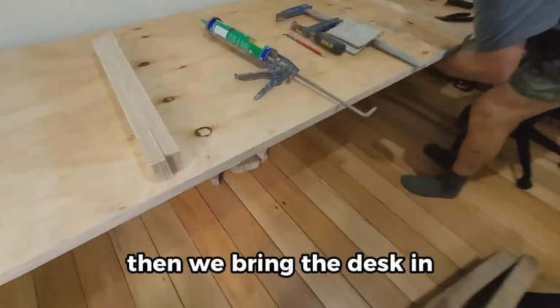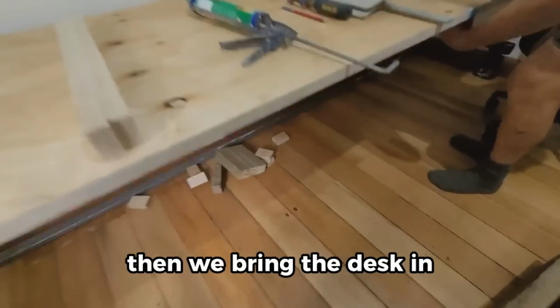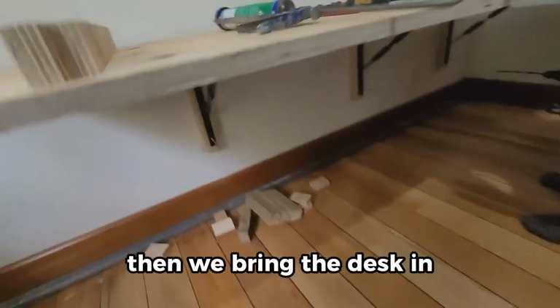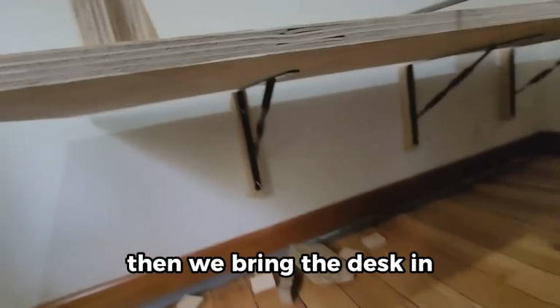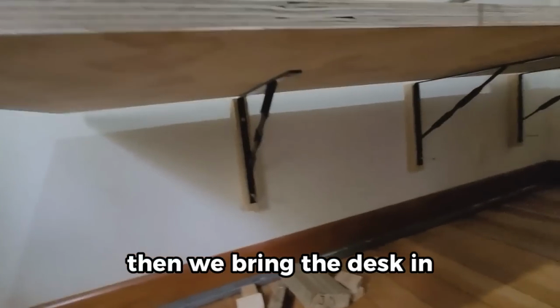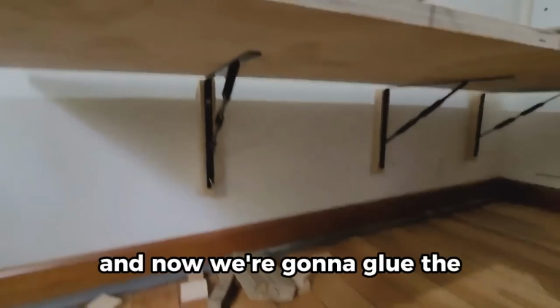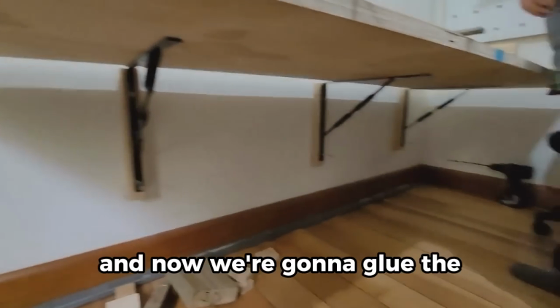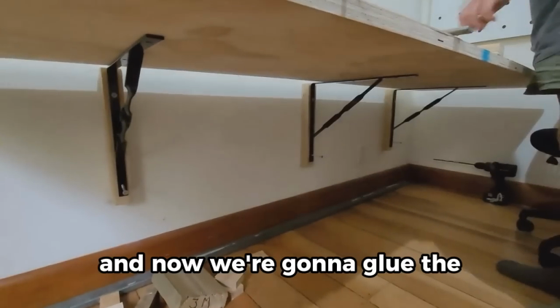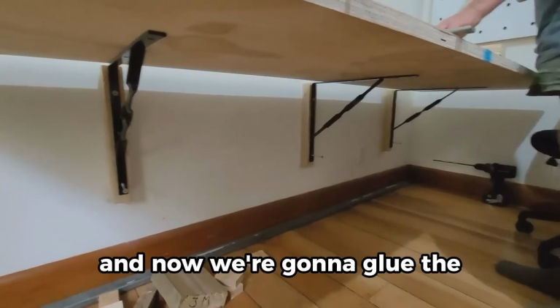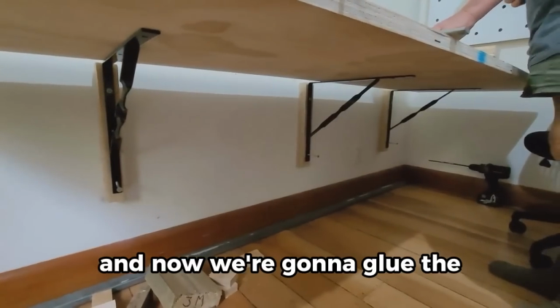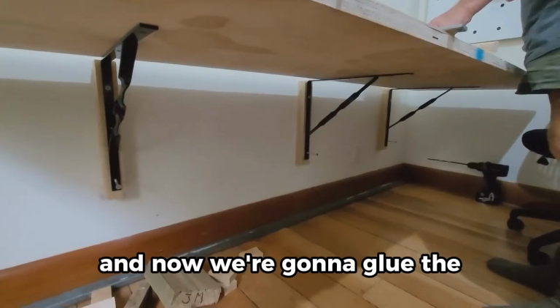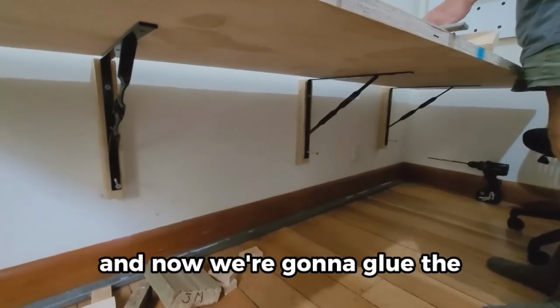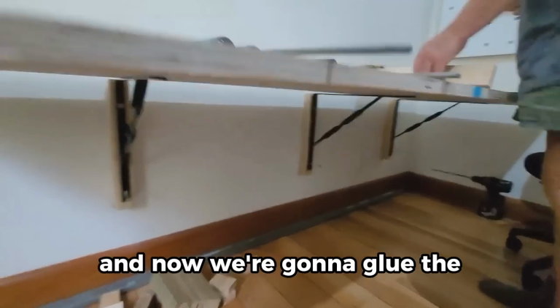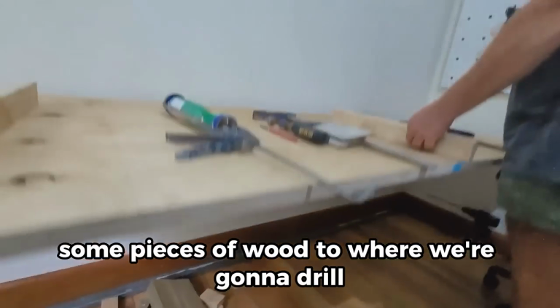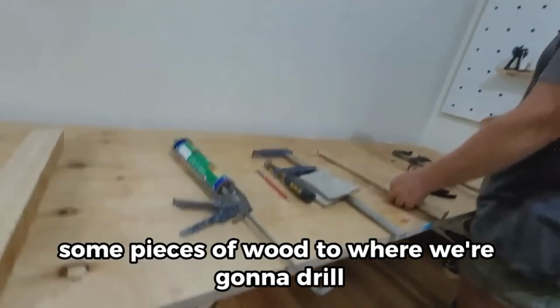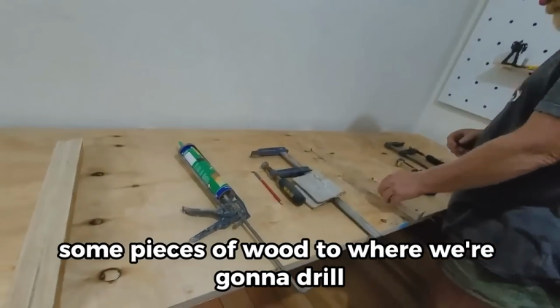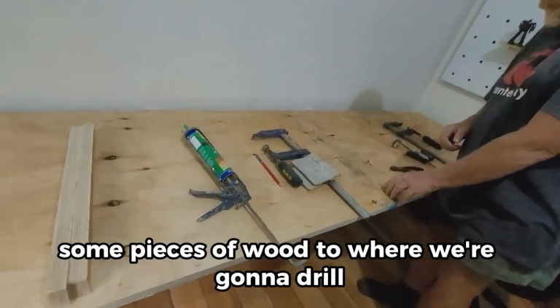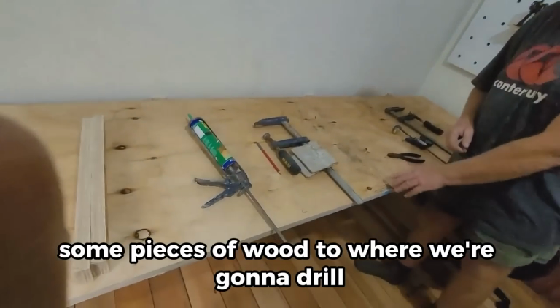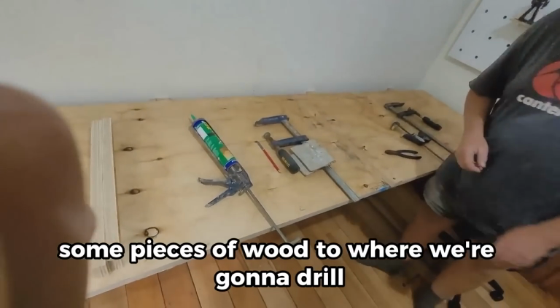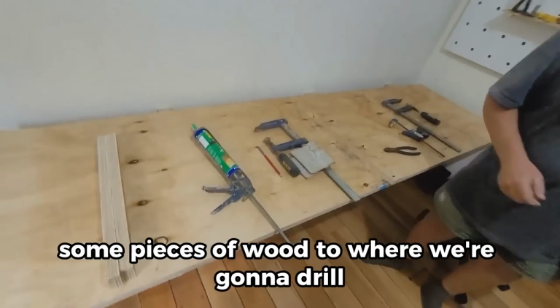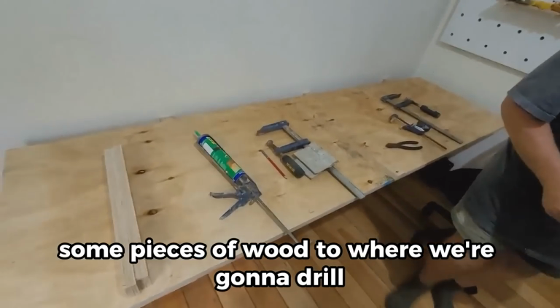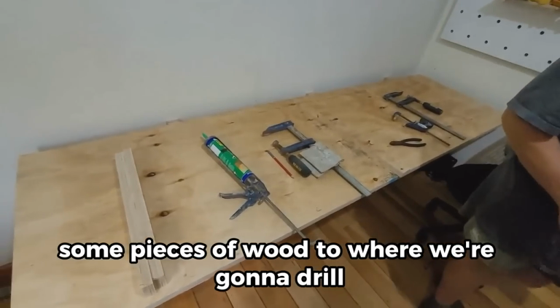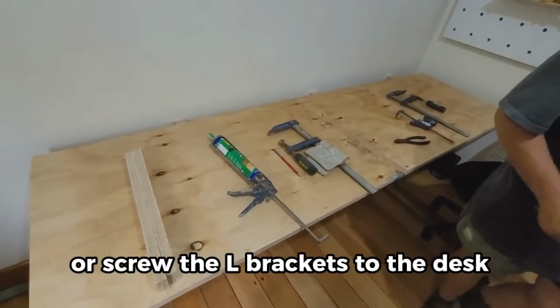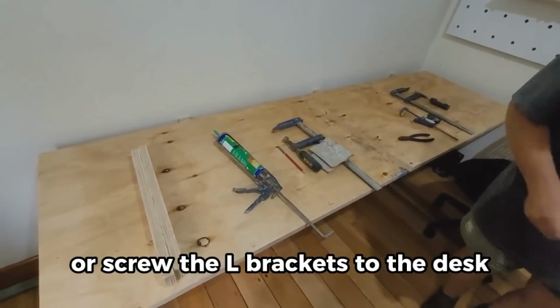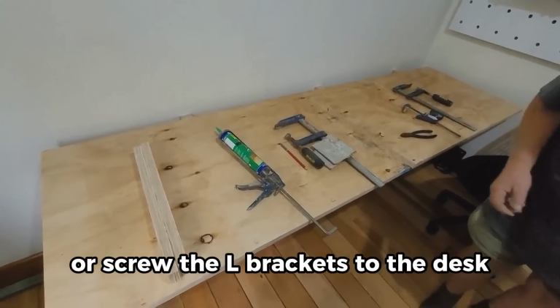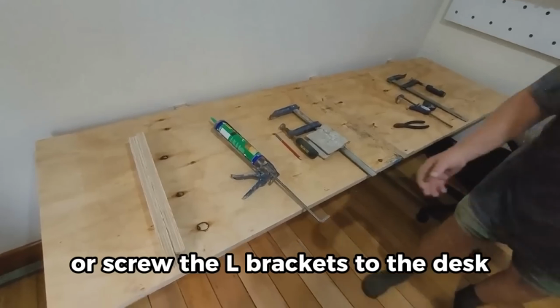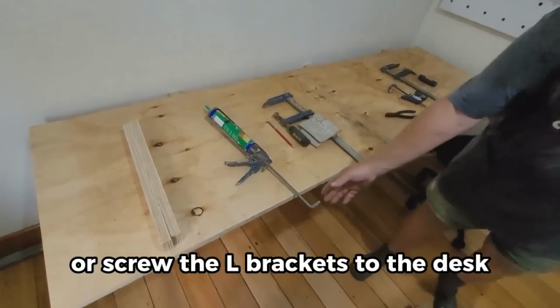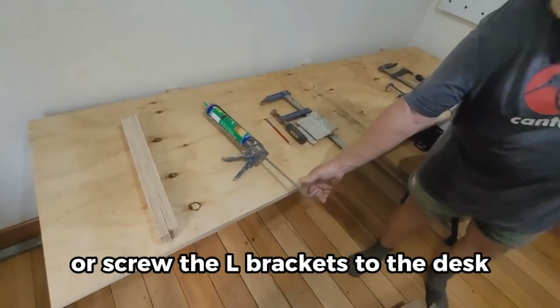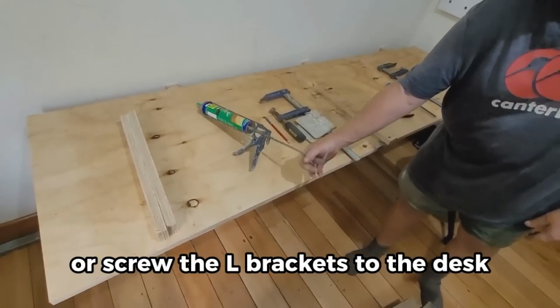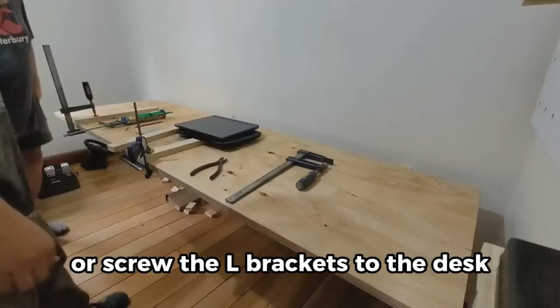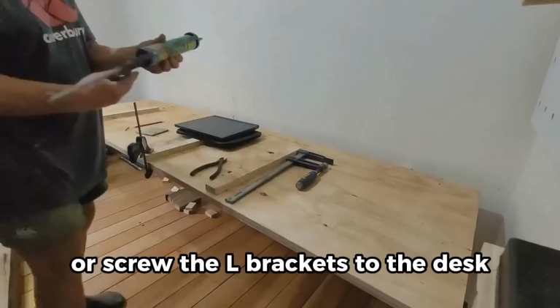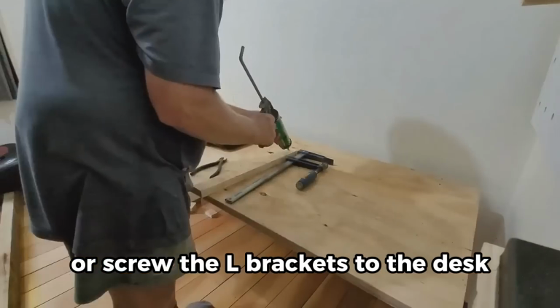We bring the desk in and now we're going to glue some pieces of wood to where we're going to drill or screw the L-brackets to the desk.